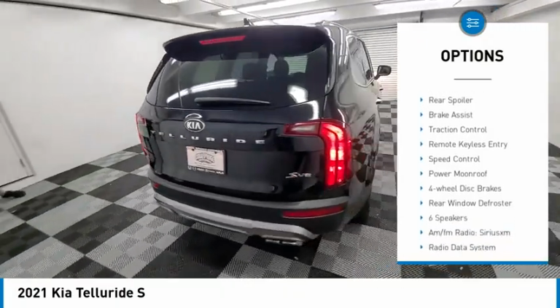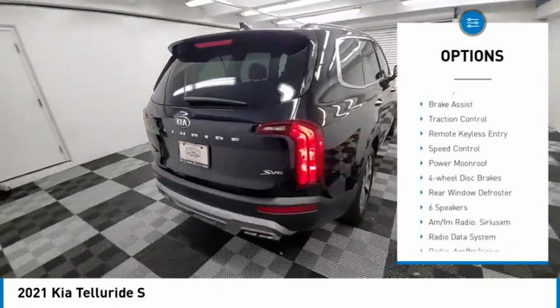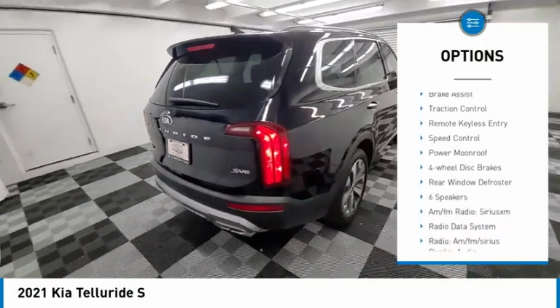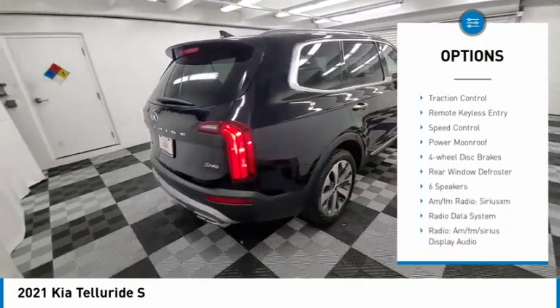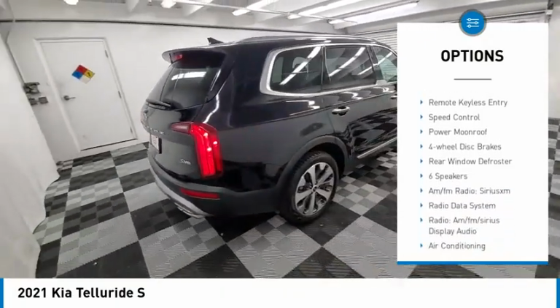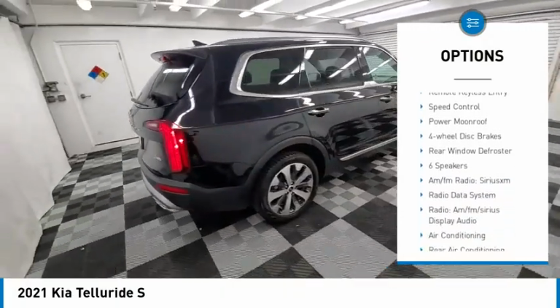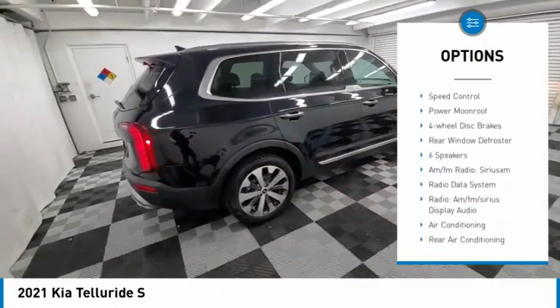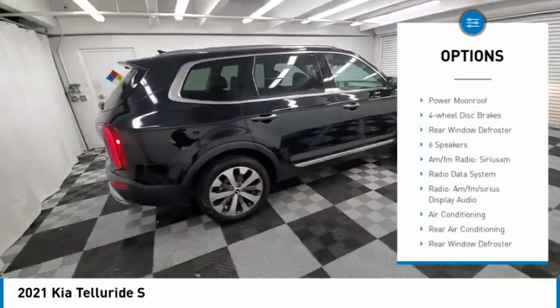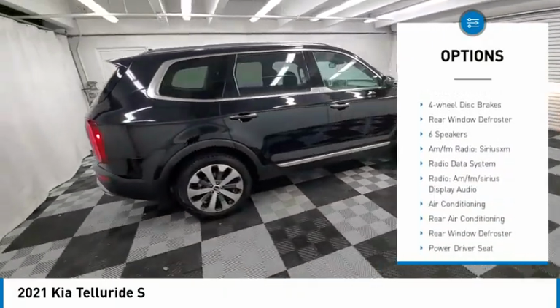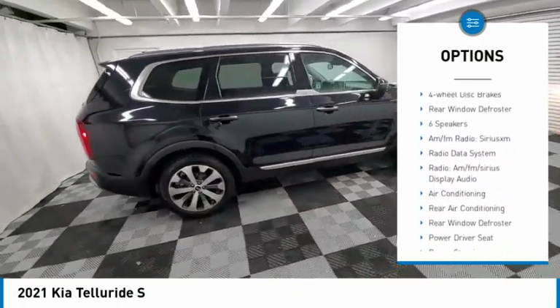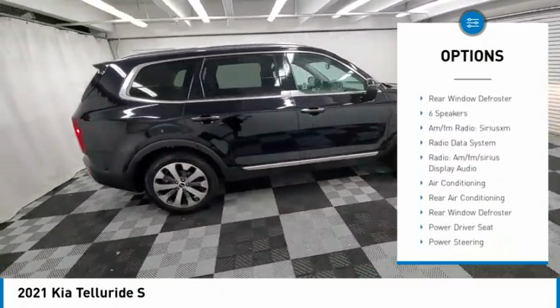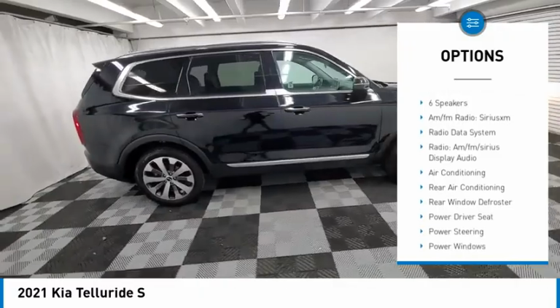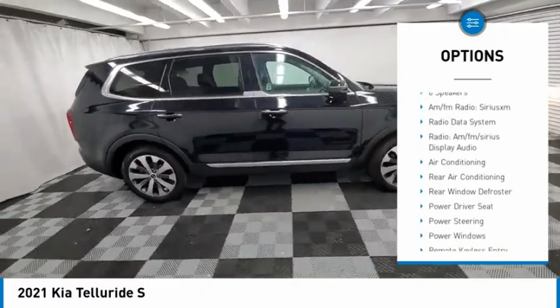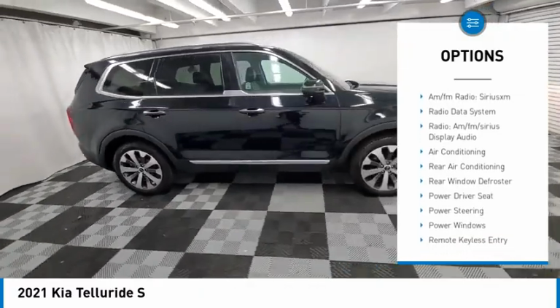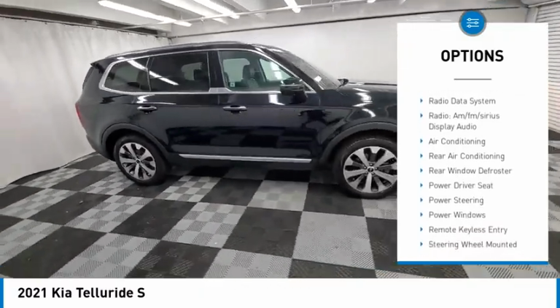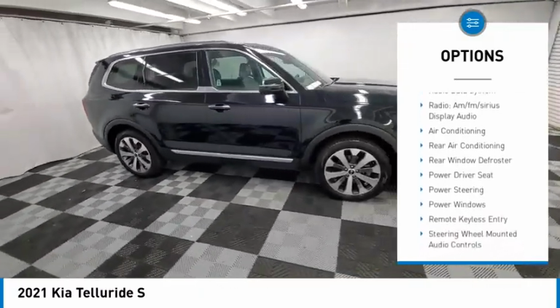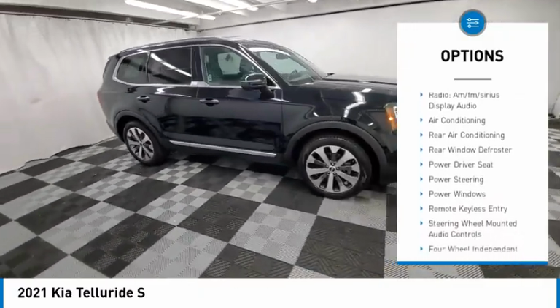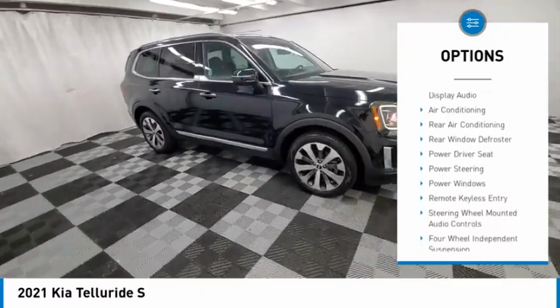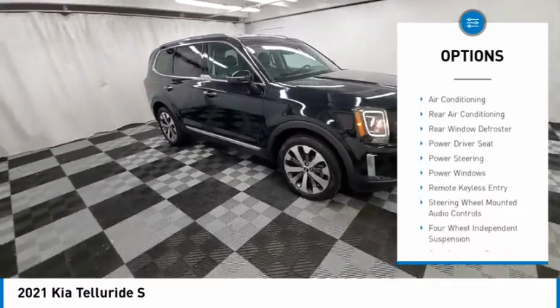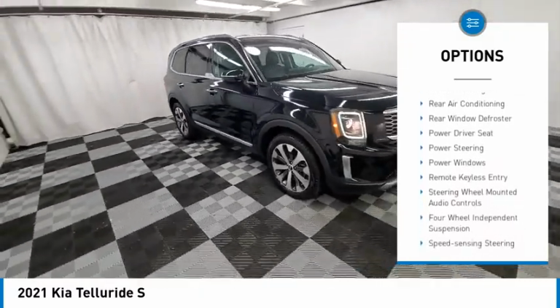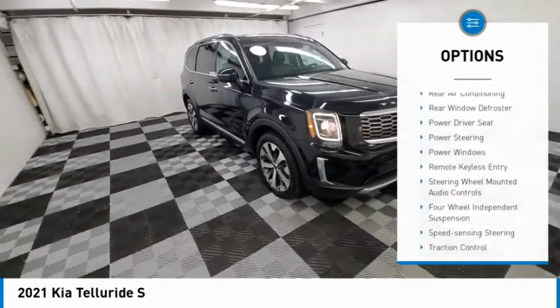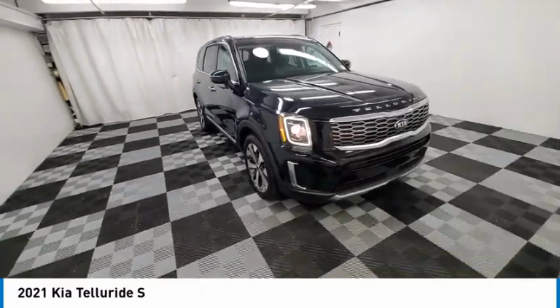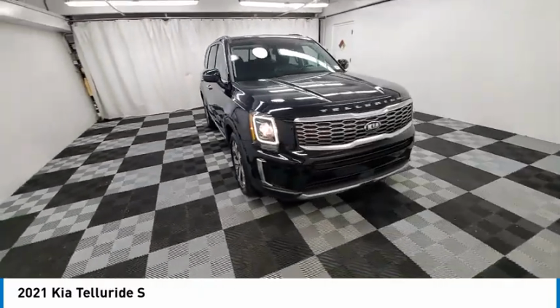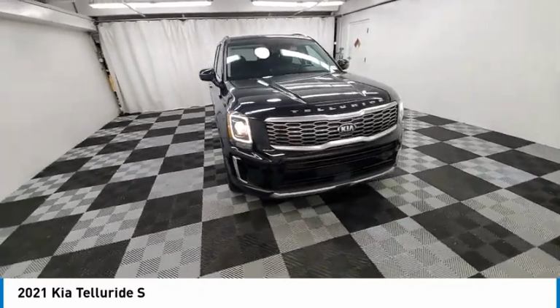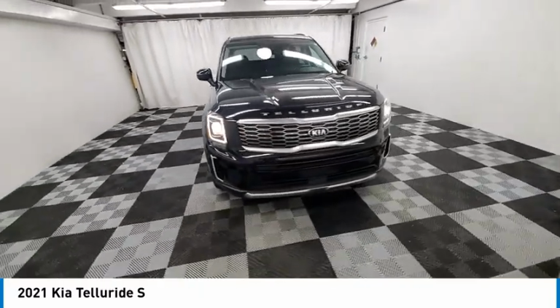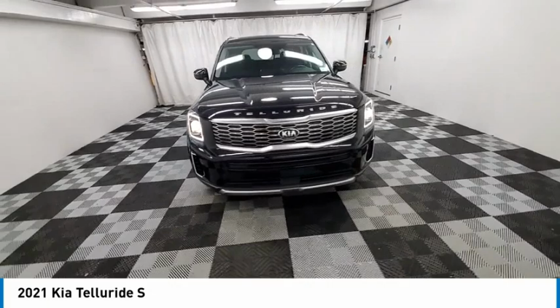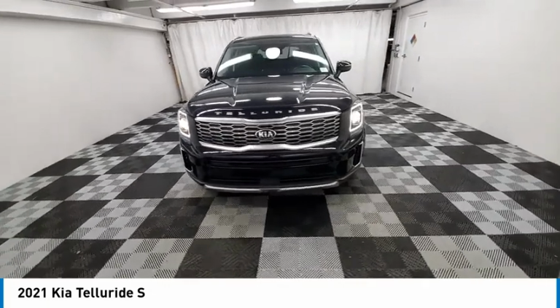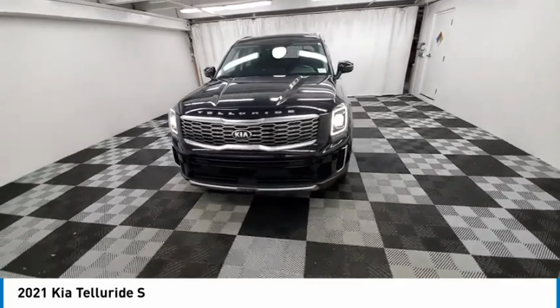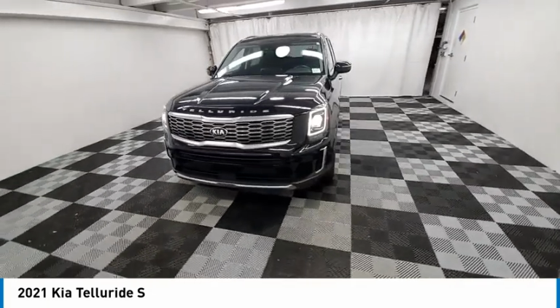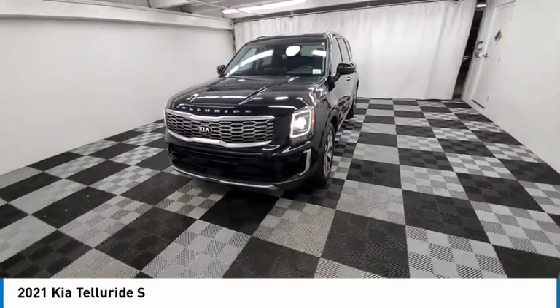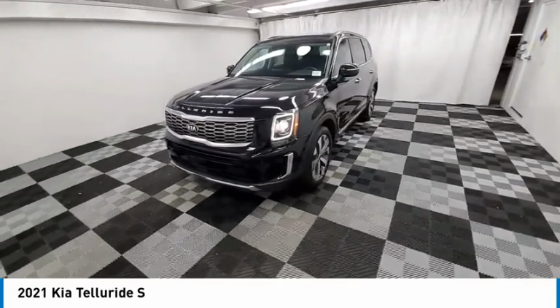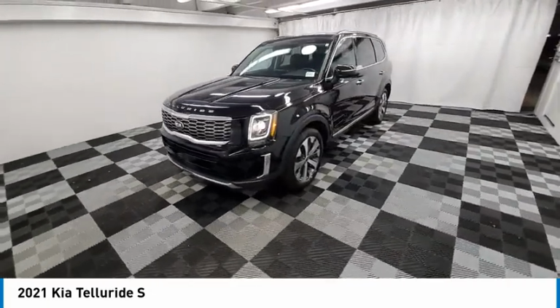alloy wheels, rear spoiler, brake assist, traction control, remote keyless entry, speed control, power moonroof, four-wheel disc brakes, rear window defroster.